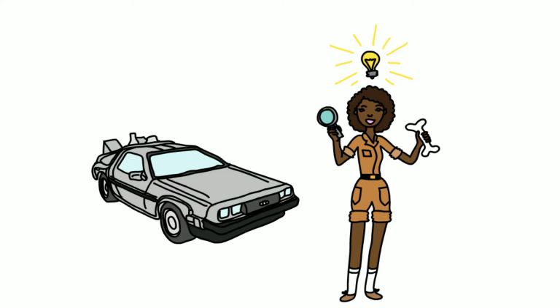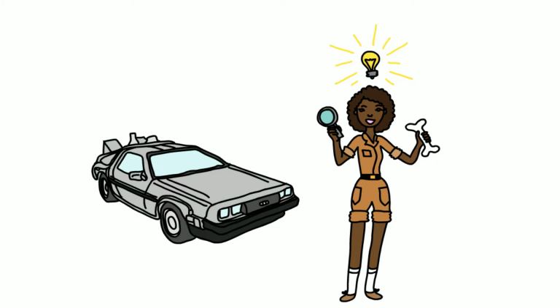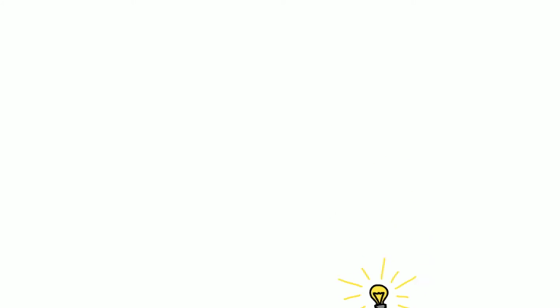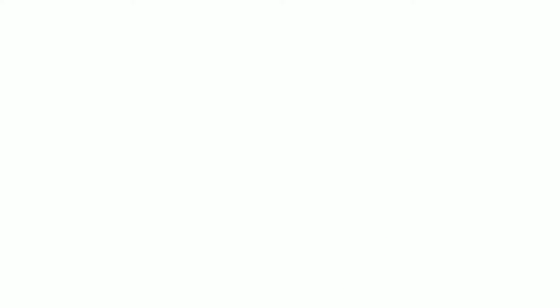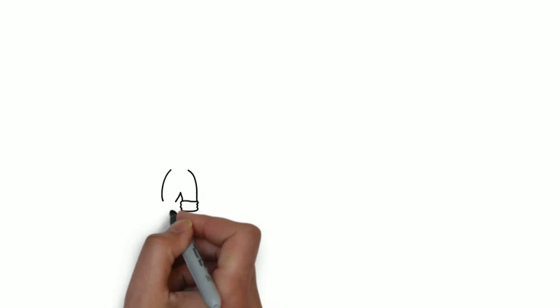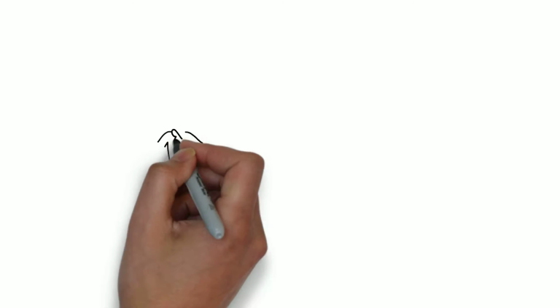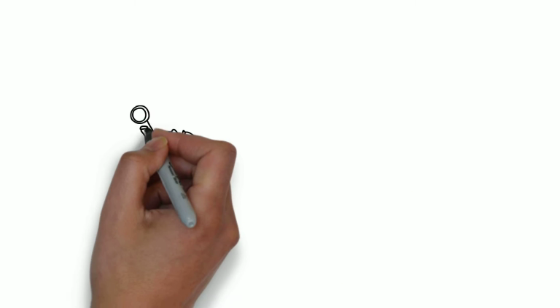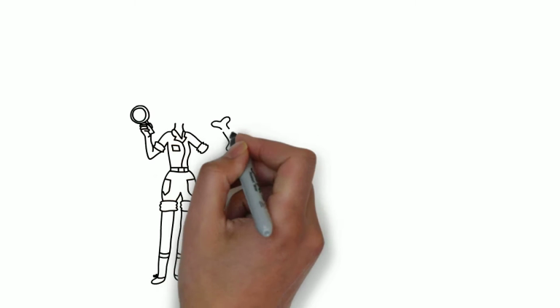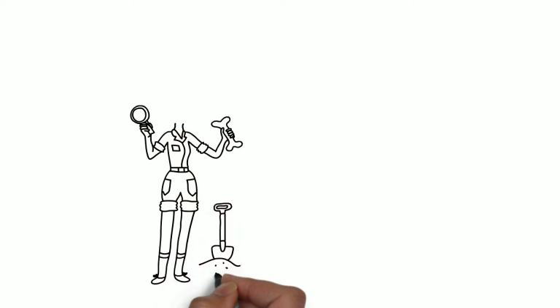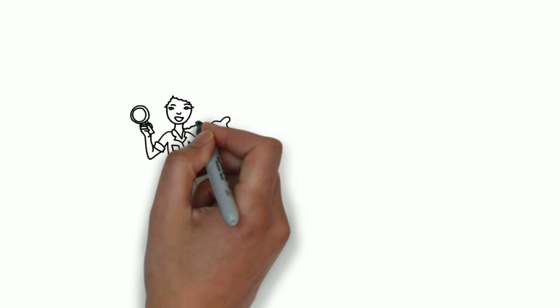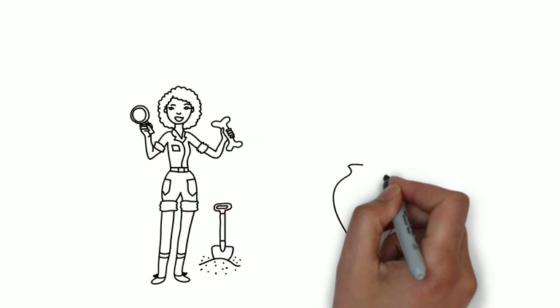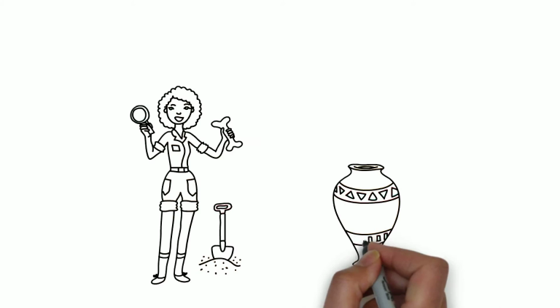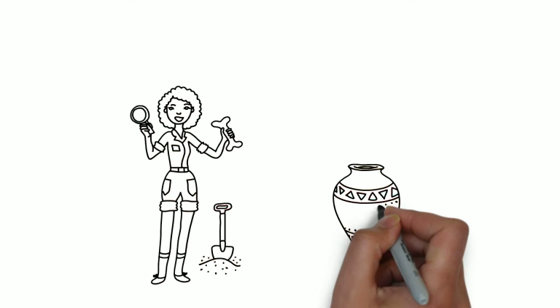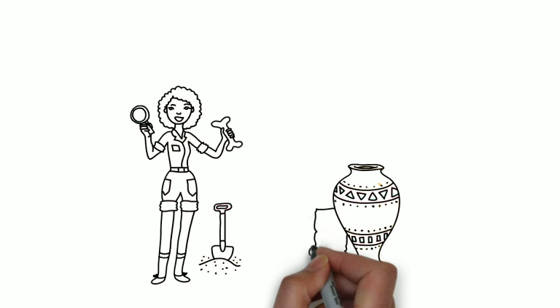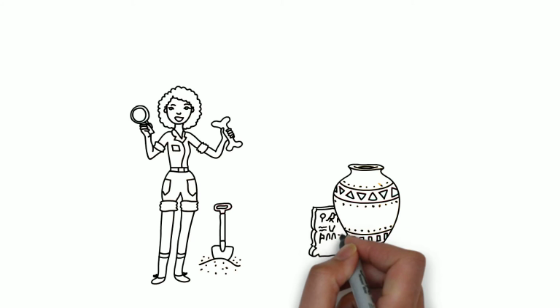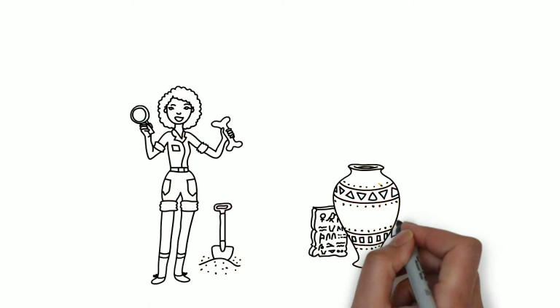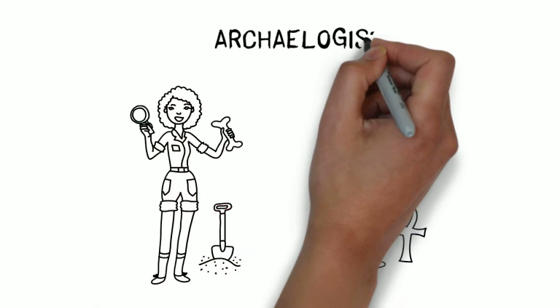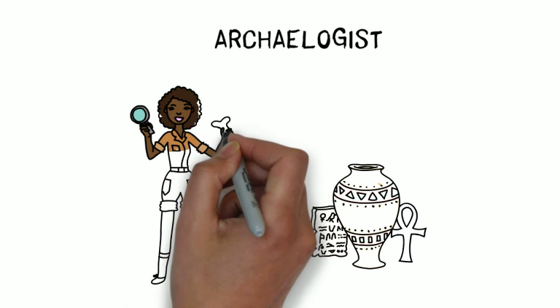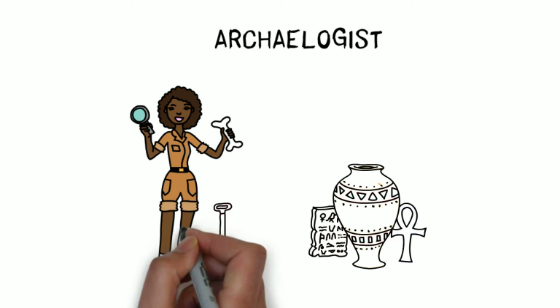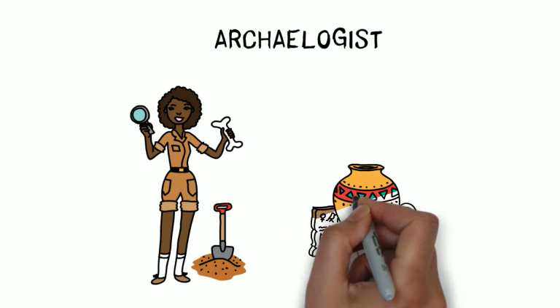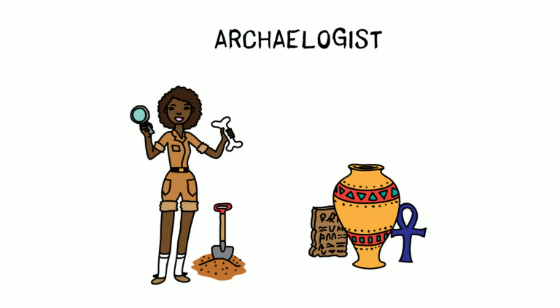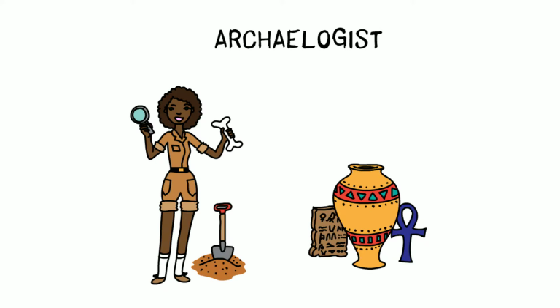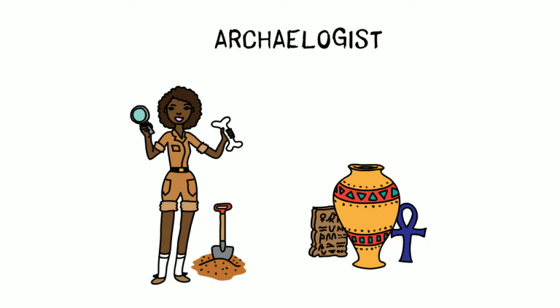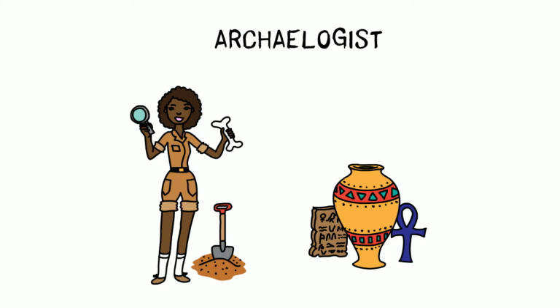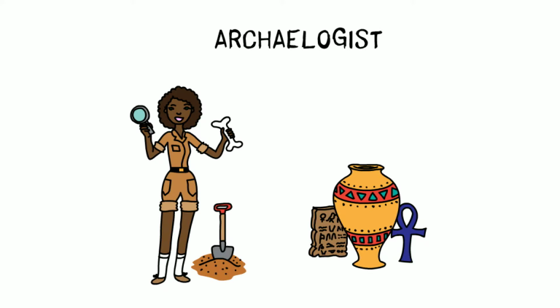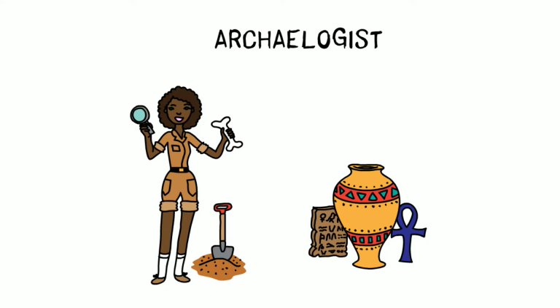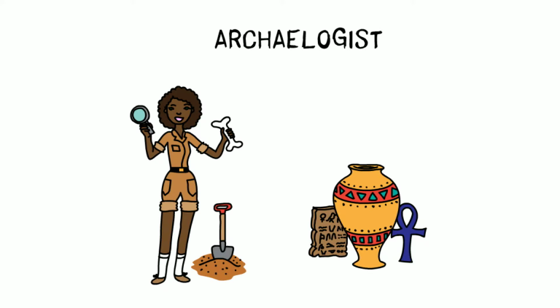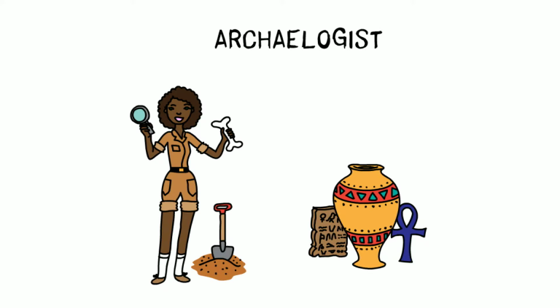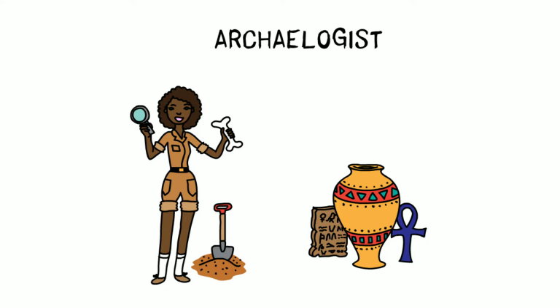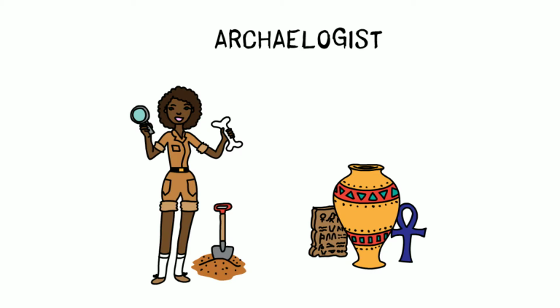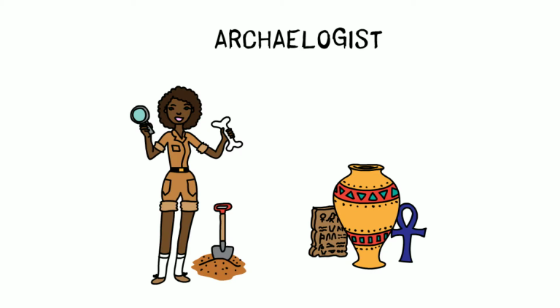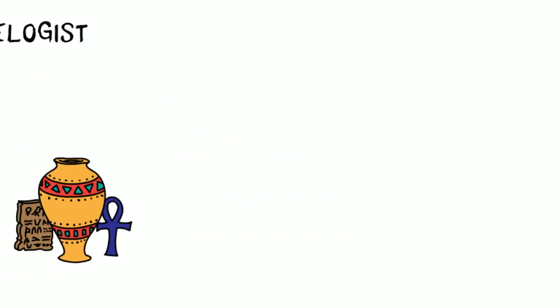Take the archaeologist. To understand ancient human civilizations, the archaeologist goes on the hunt for human bones and relics — a bit like Indiana Jones, but without guns and whips.